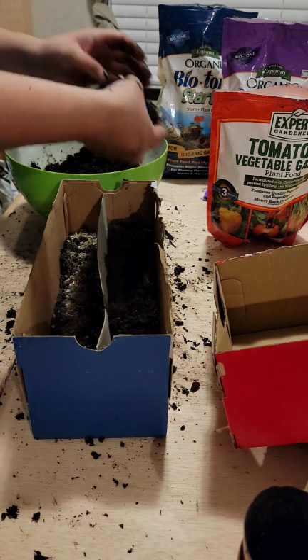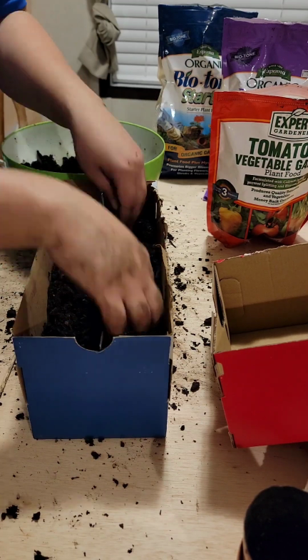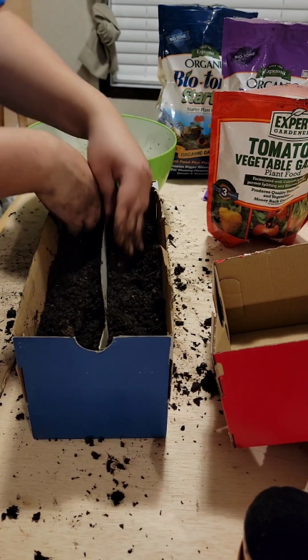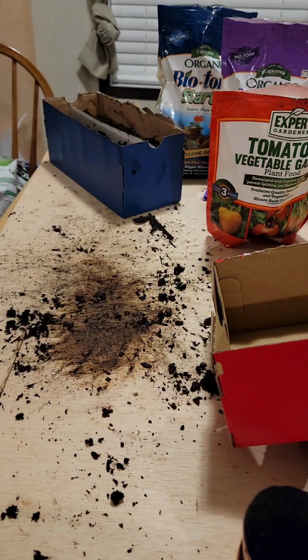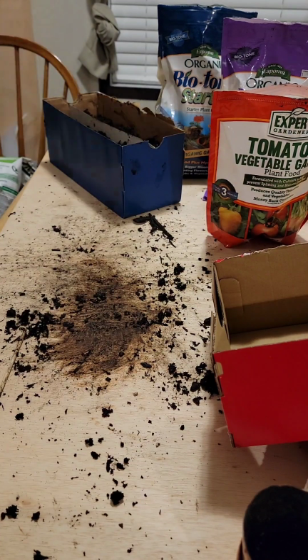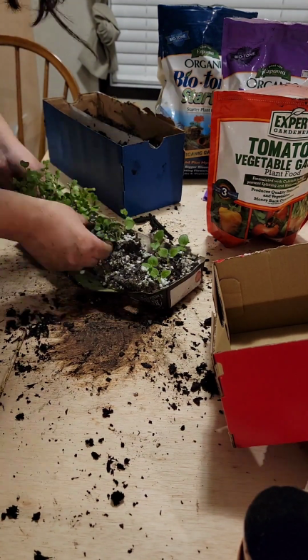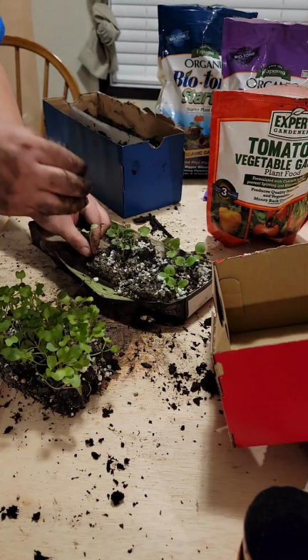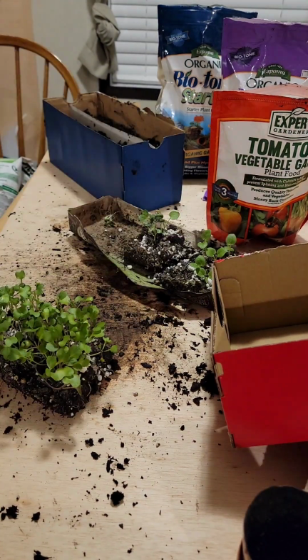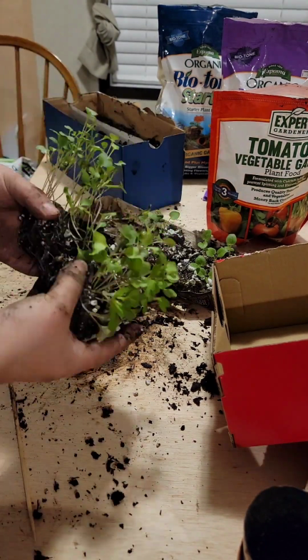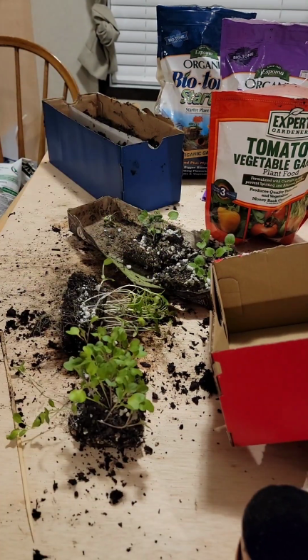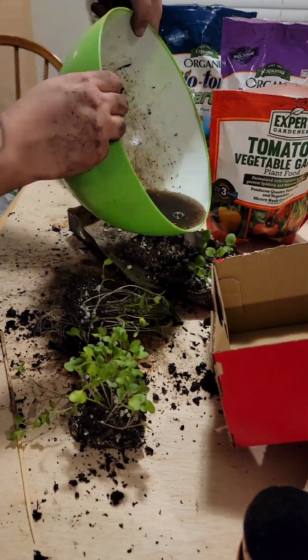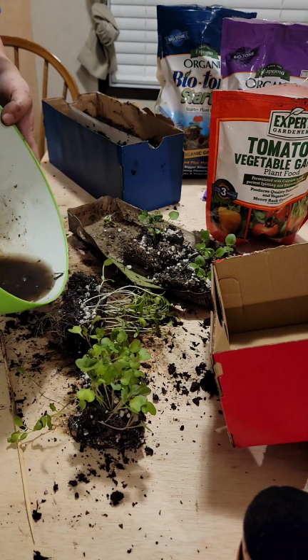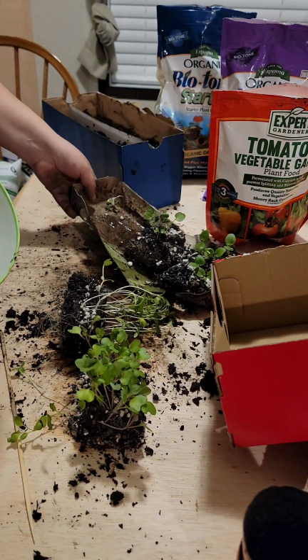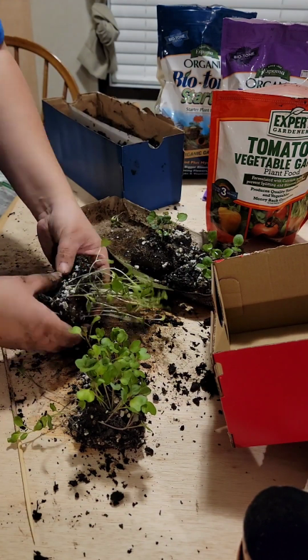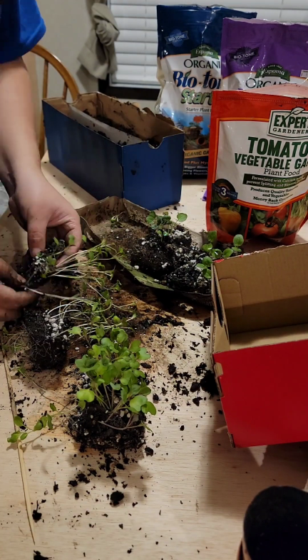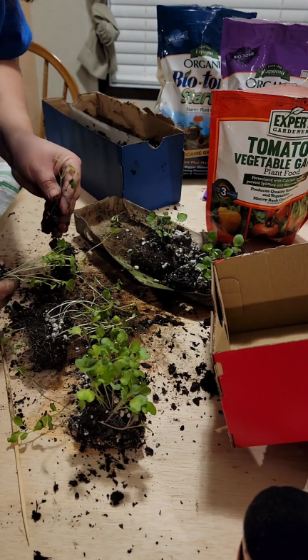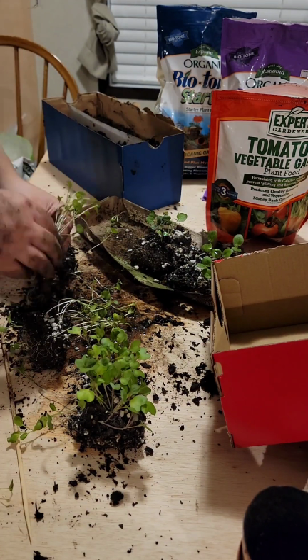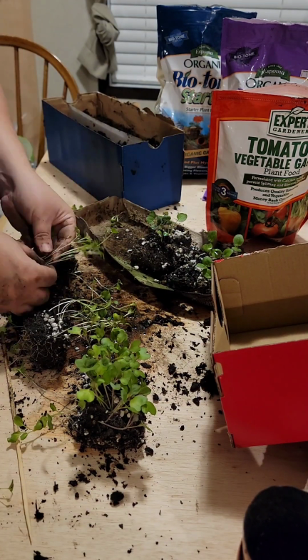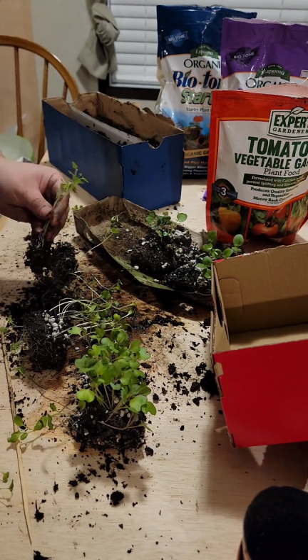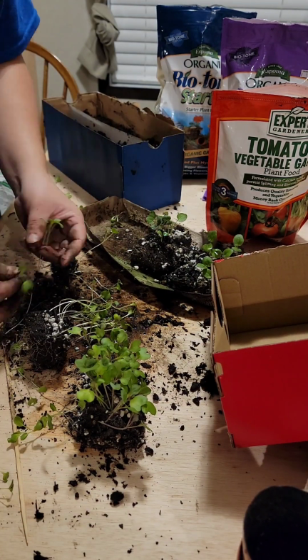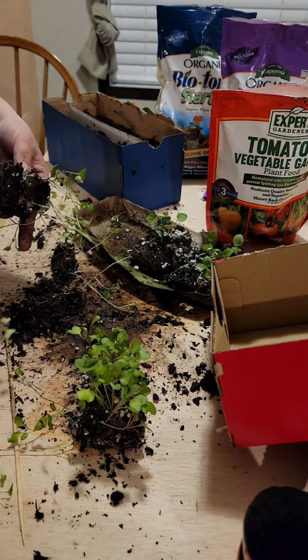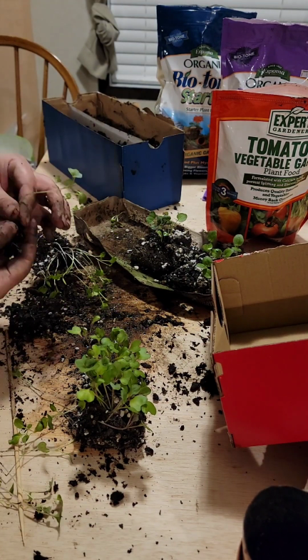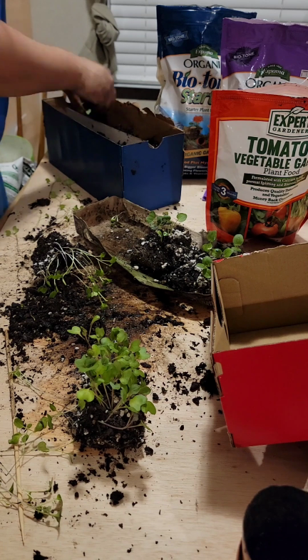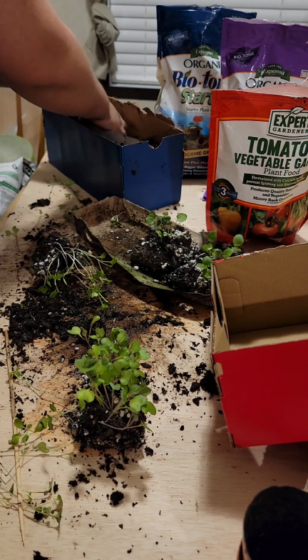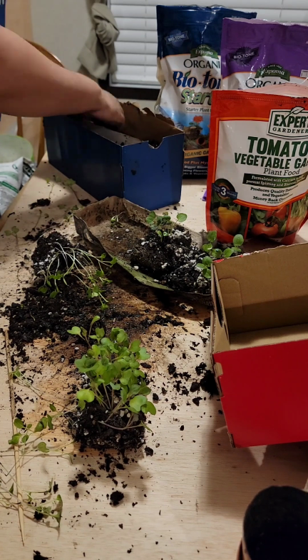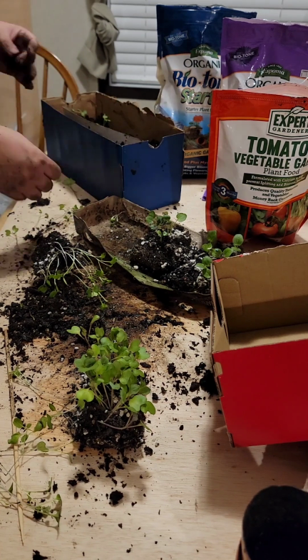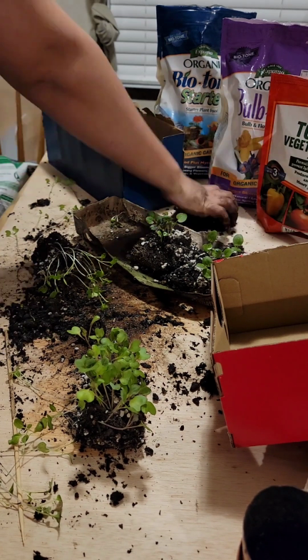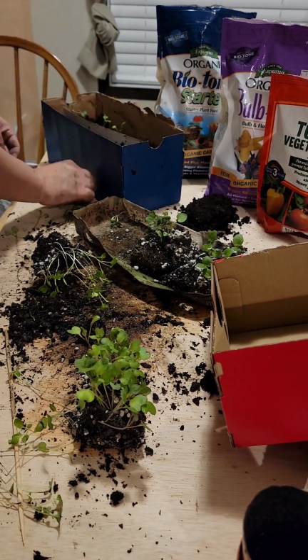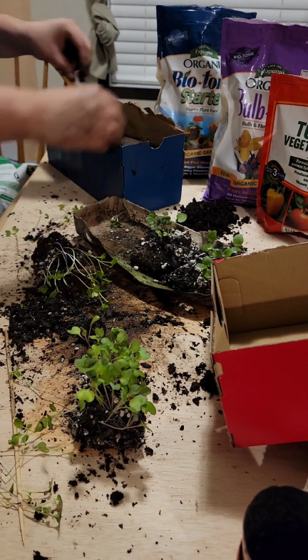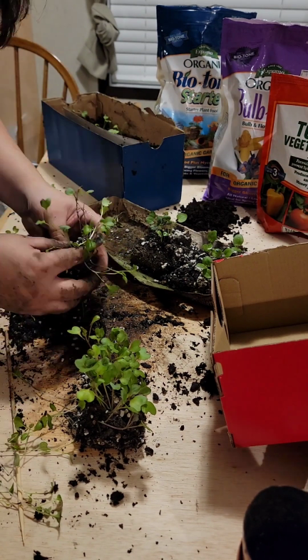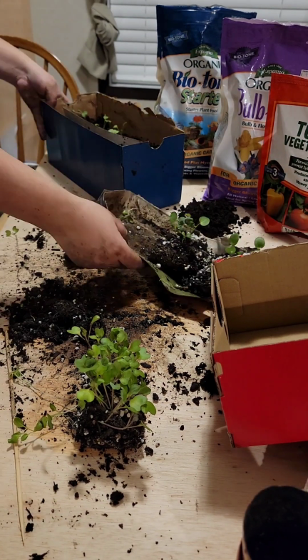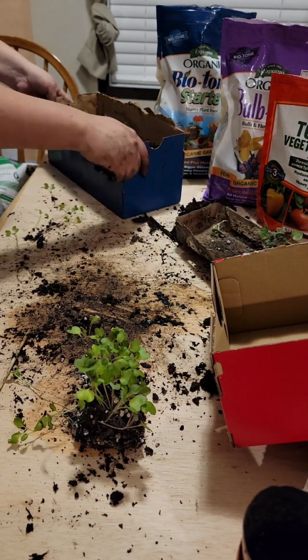I like to fertilize with the Espoma or the tomato and garlic from Expert Gardener. I had a lot of cabbage and broccoli but I have some mushrooms that when they get ready to seed themselves, just naturally growing in the soil.